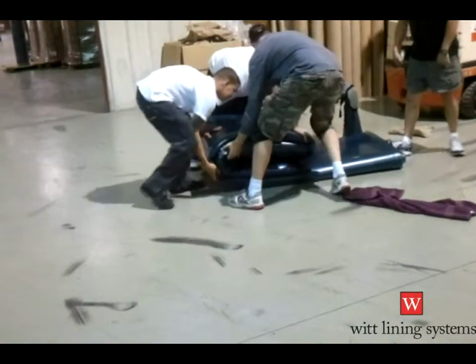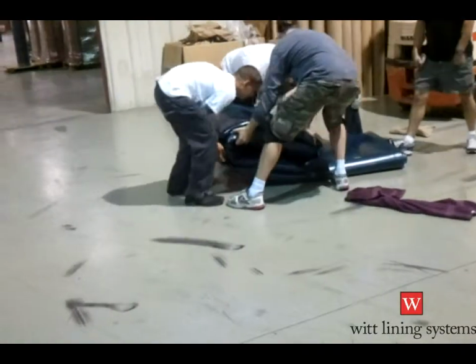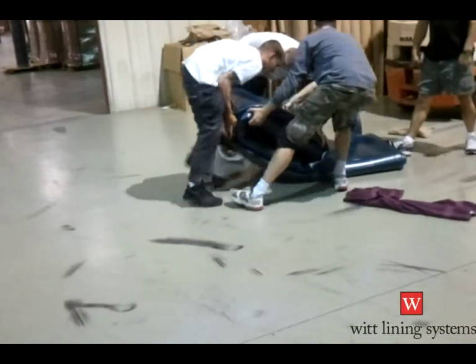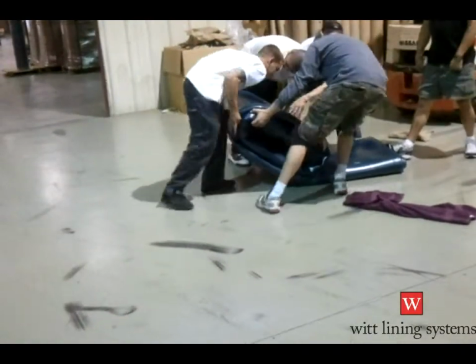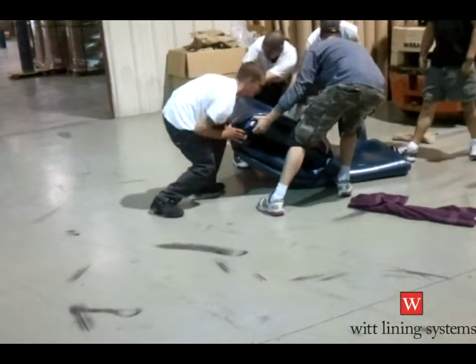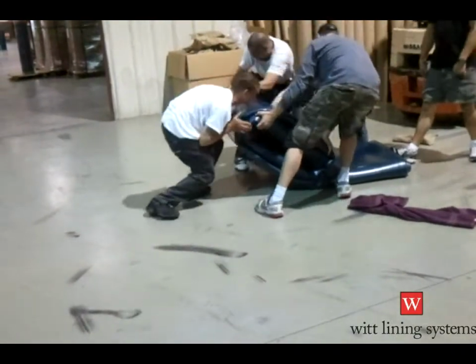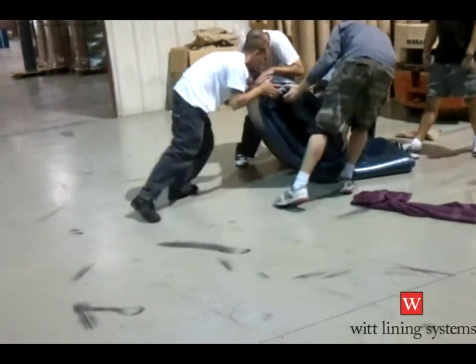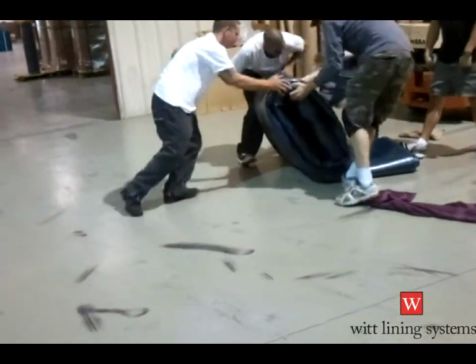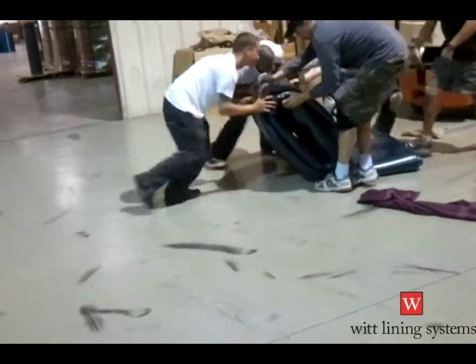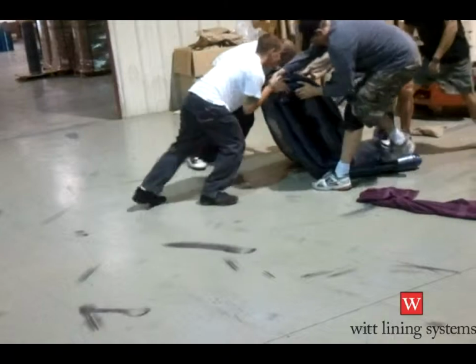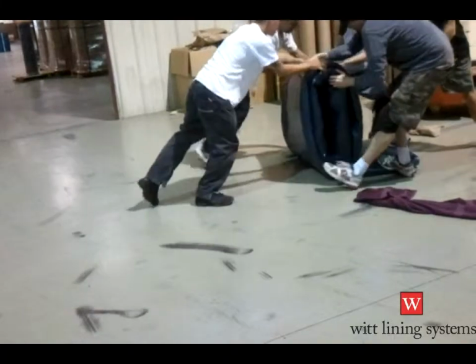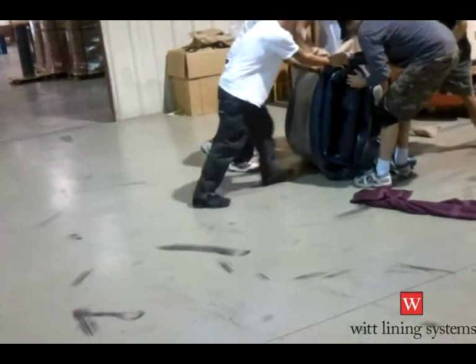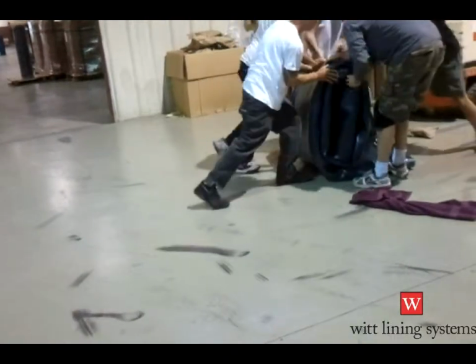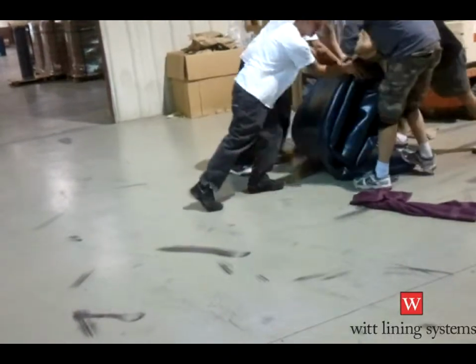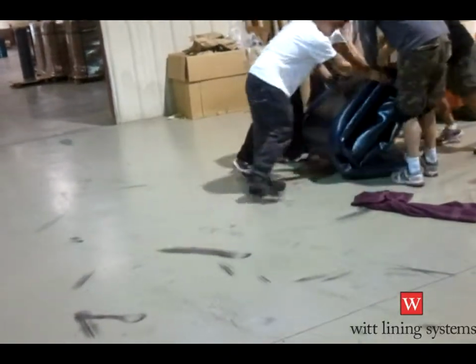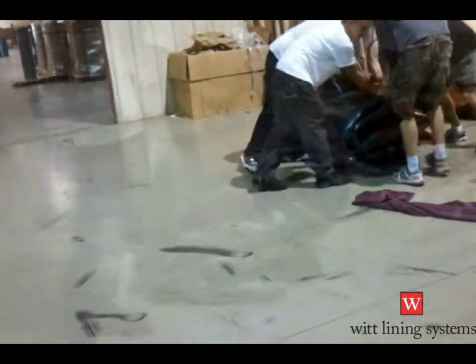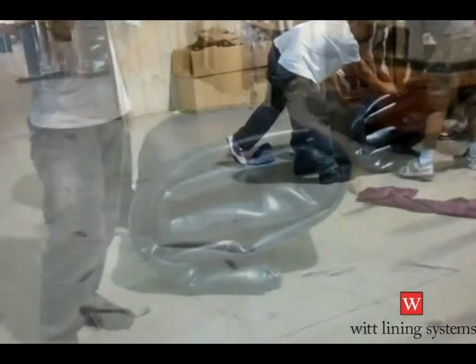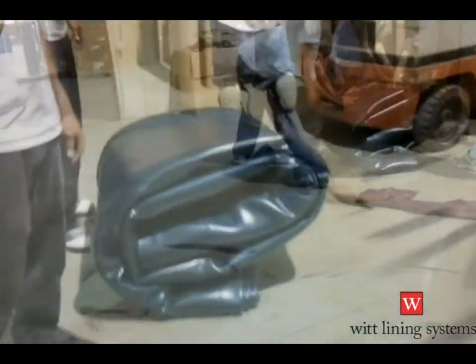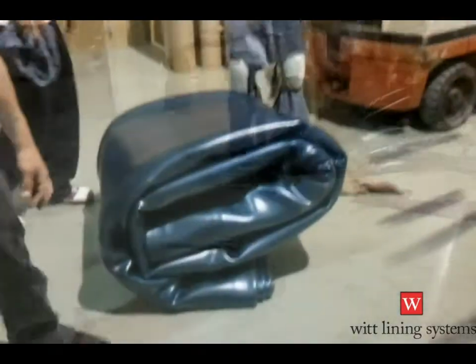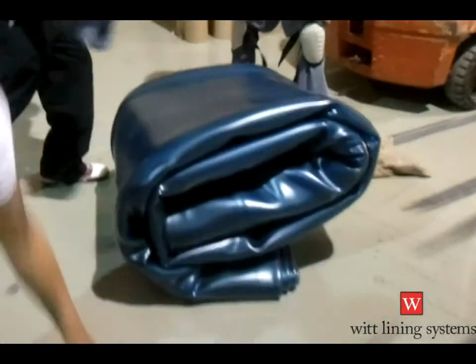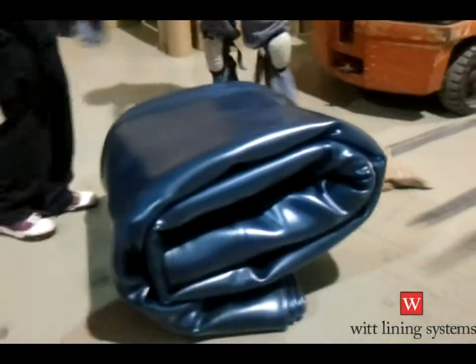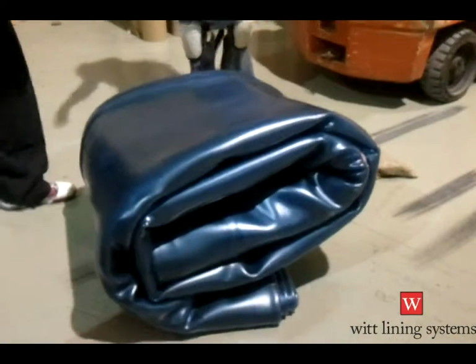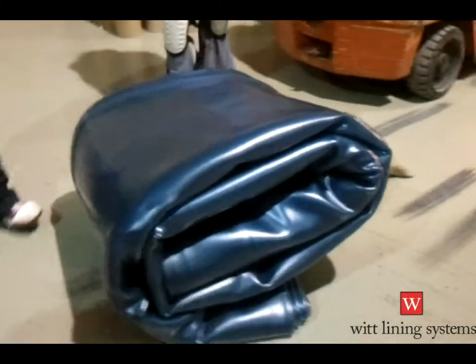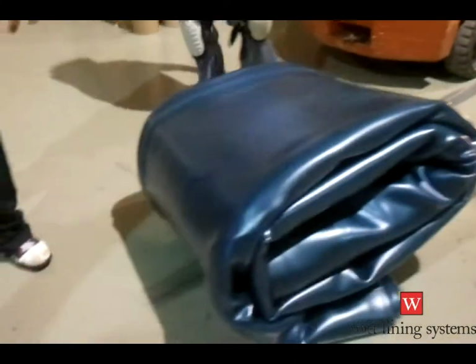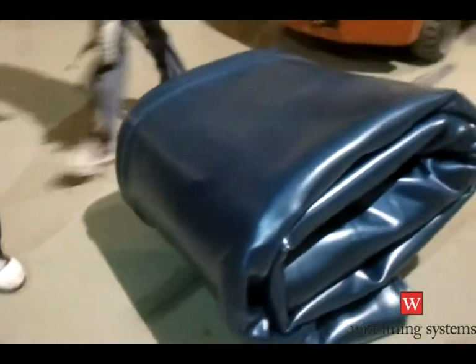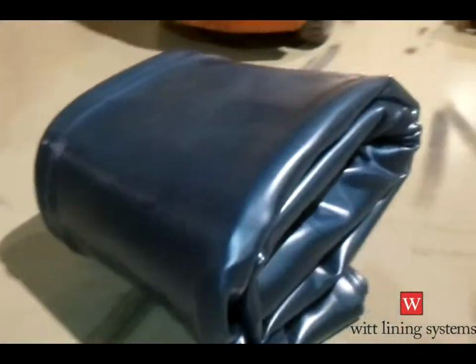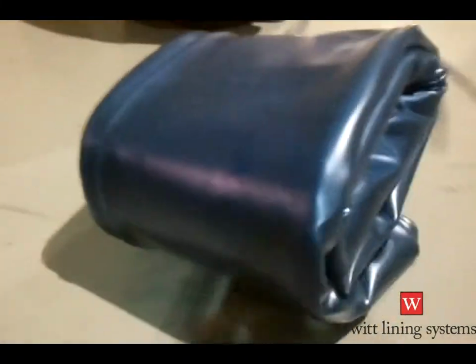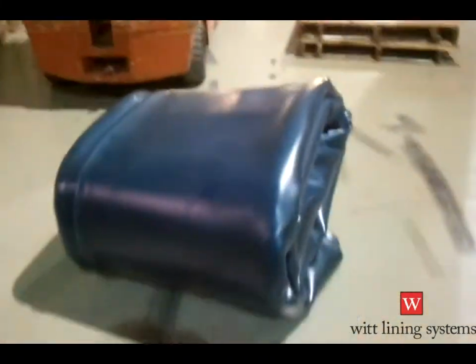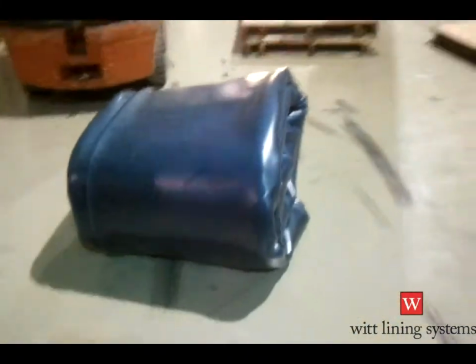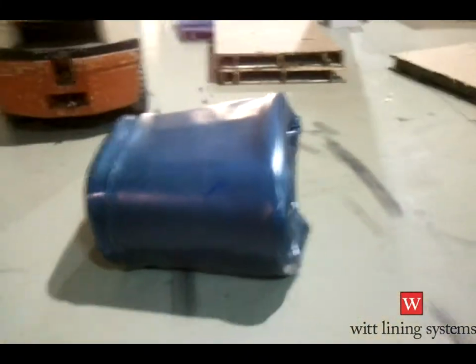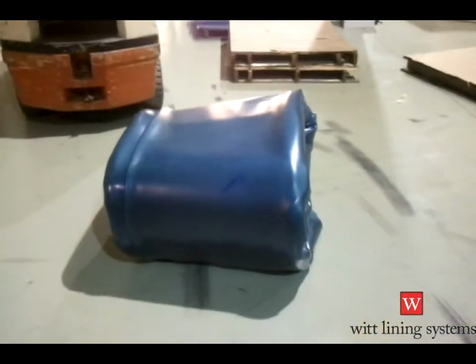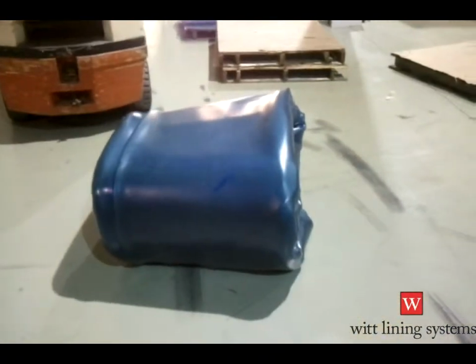For shipping, the liner is folded up lengthwise and then ready for packaging. This liner, that was 24 feet long and 14 feet wide, is now about 3 foot cubed for shipment.